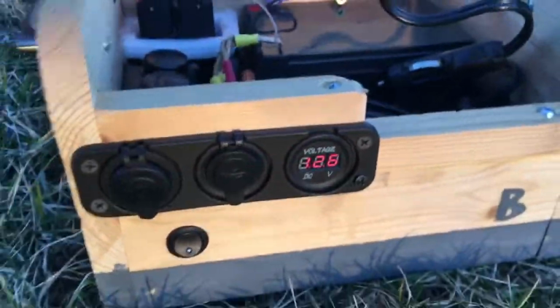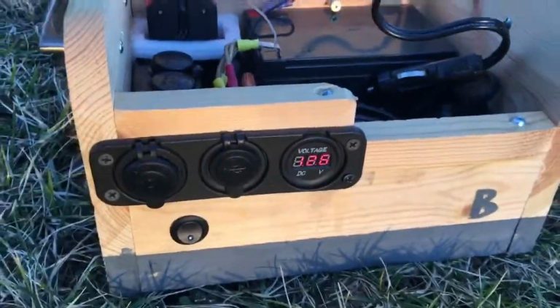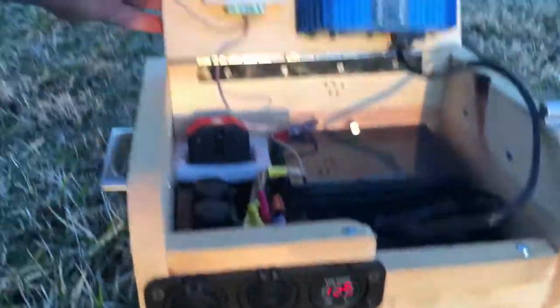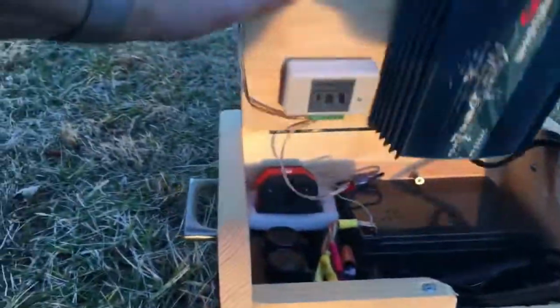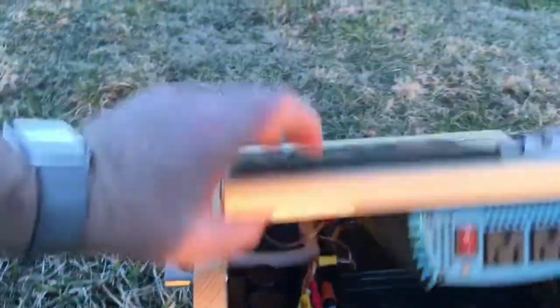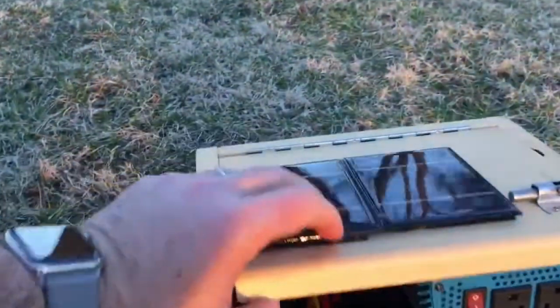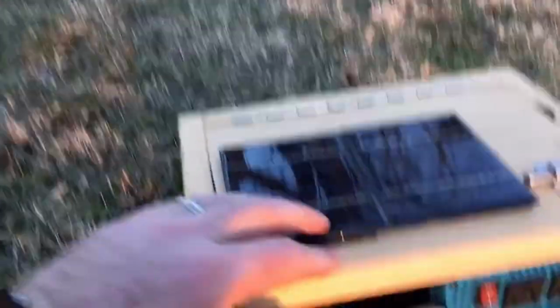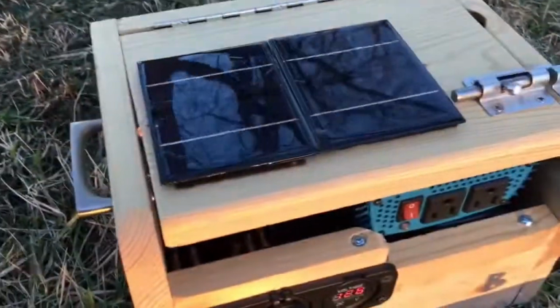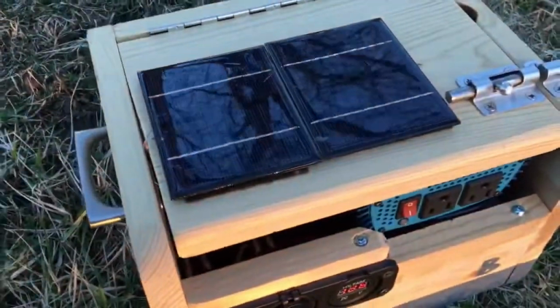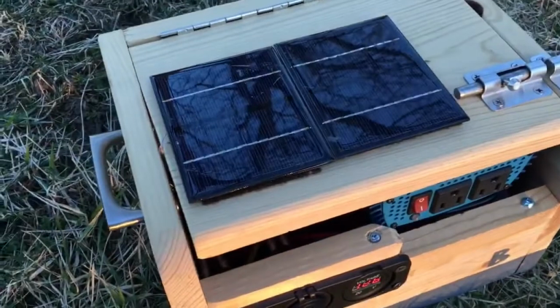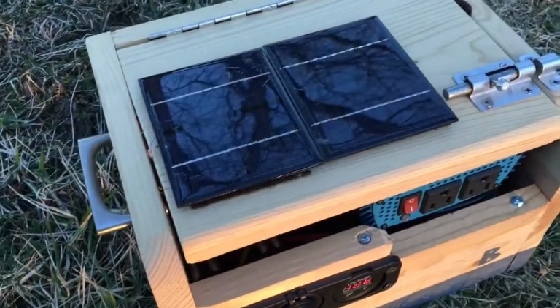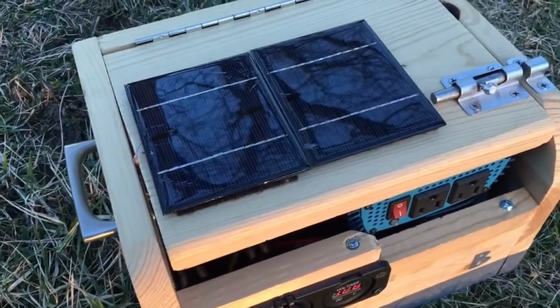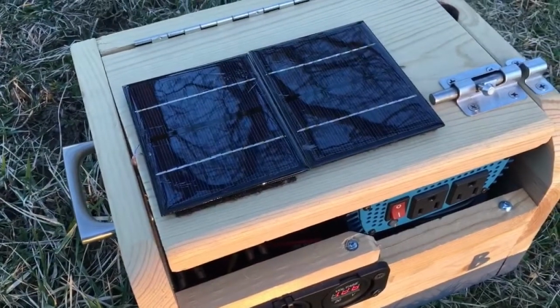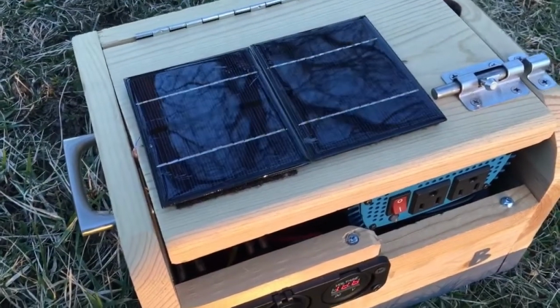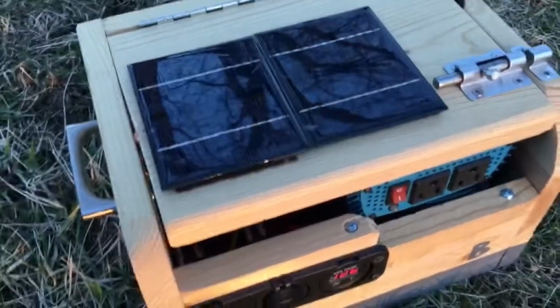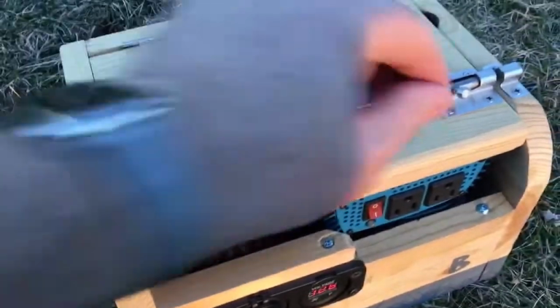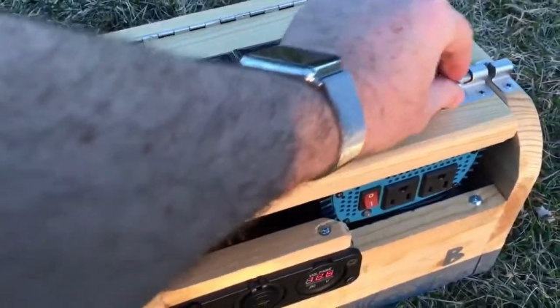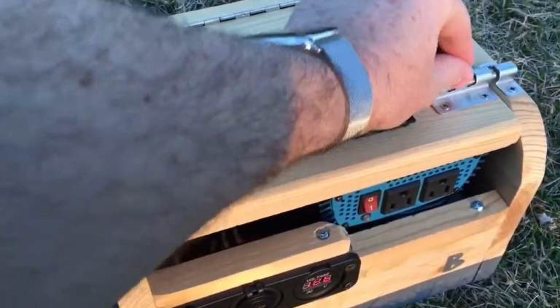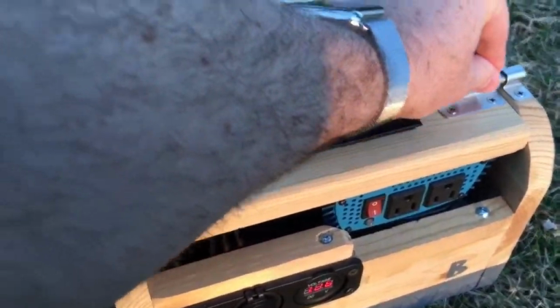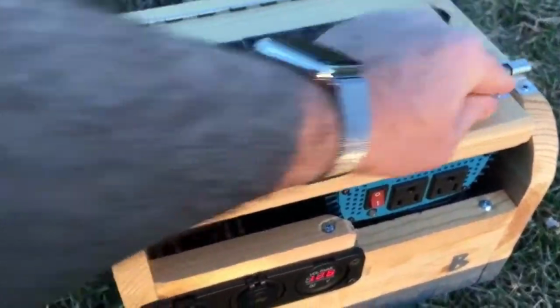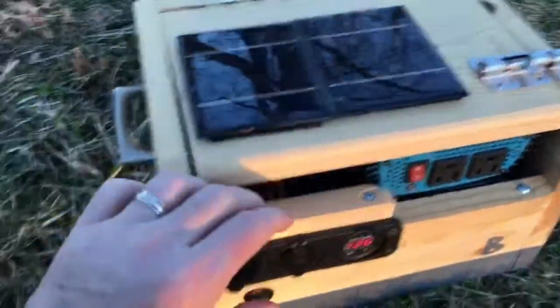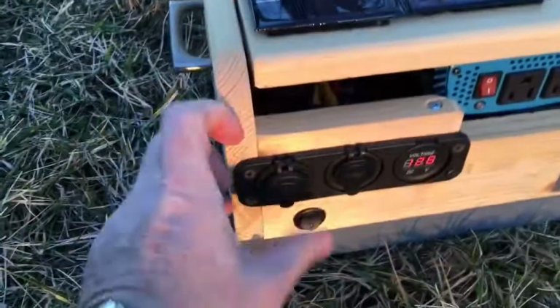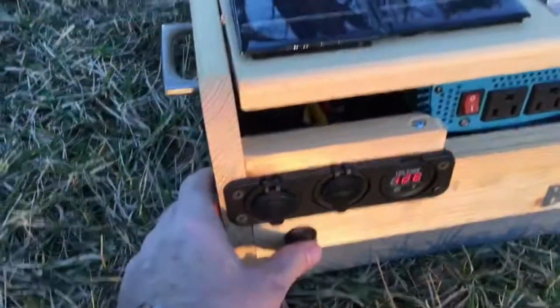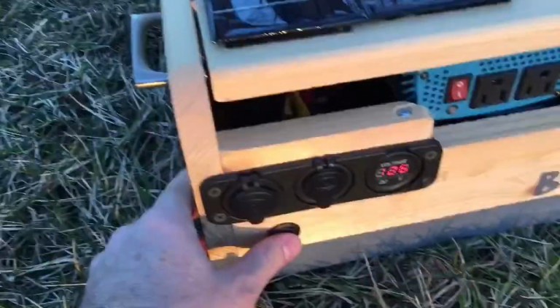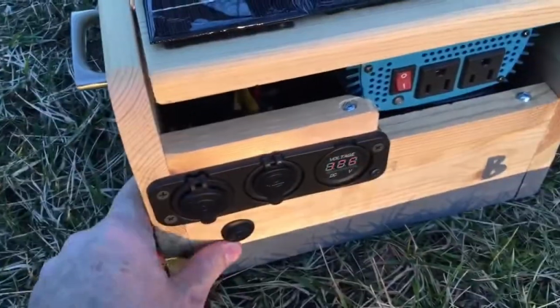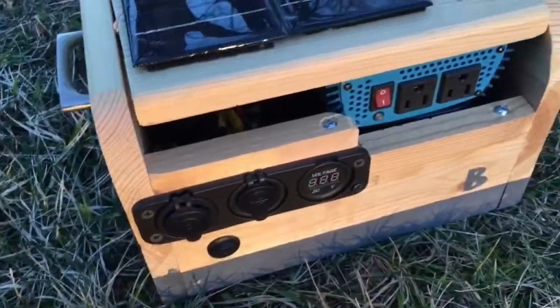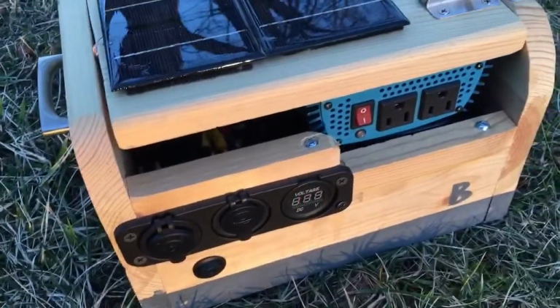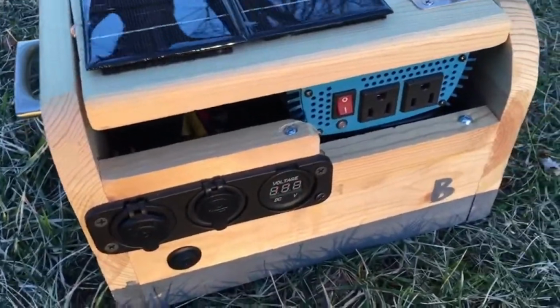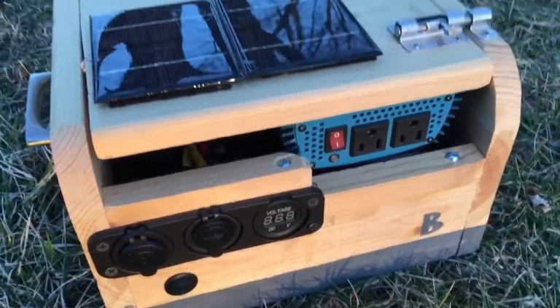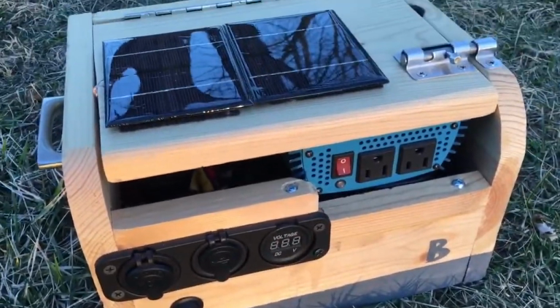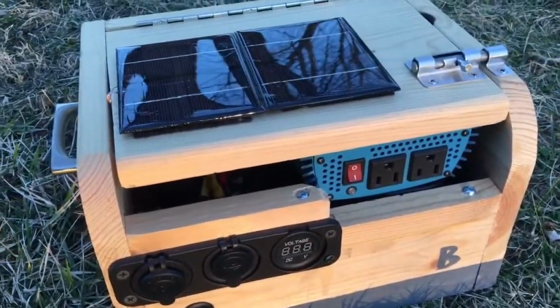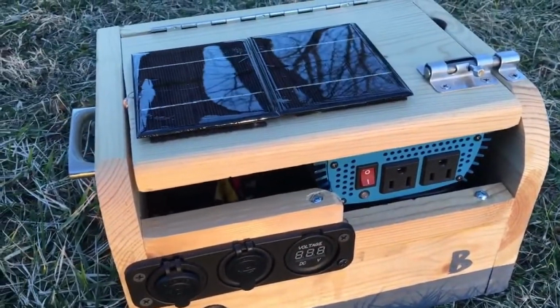There are two small panels on top wired in series, and it just keeps the battery topped off. You're not going to charge it up quickly with that, but it's really just like a backup battery bank.